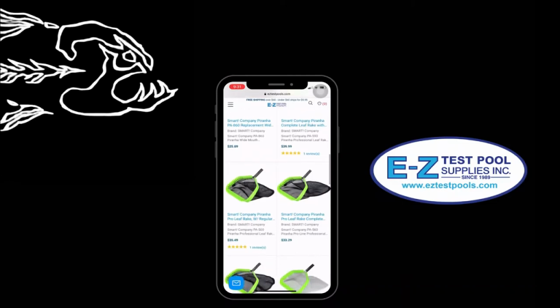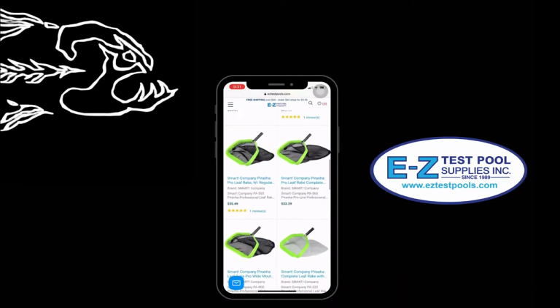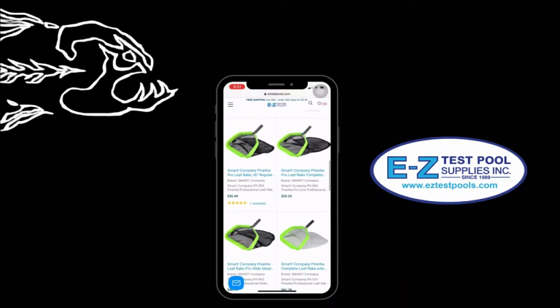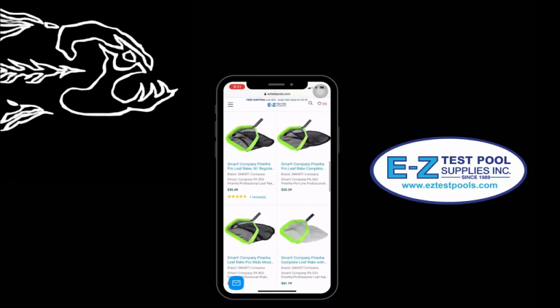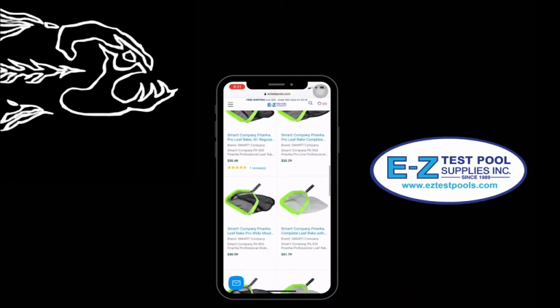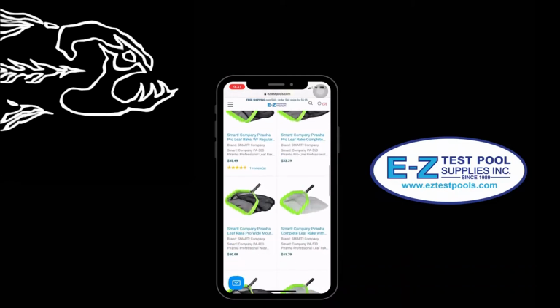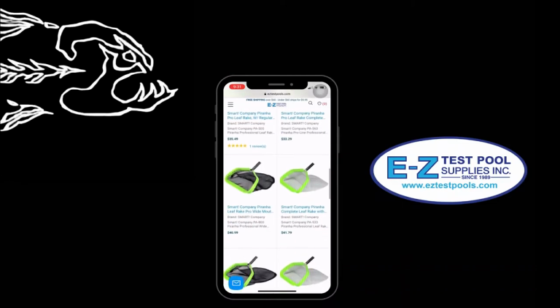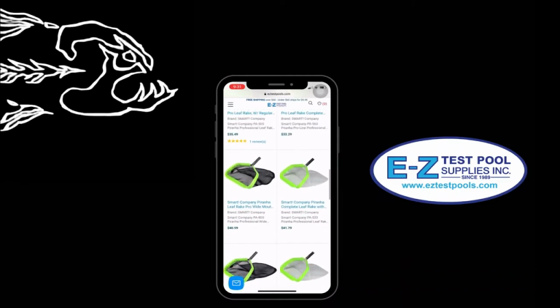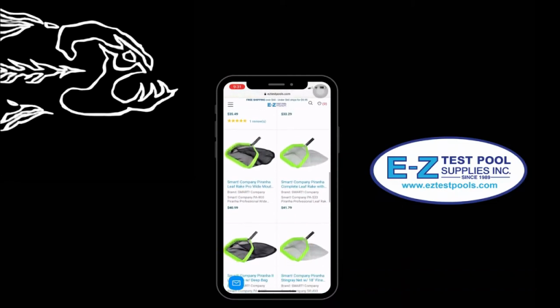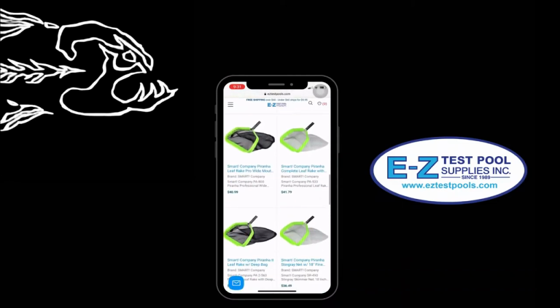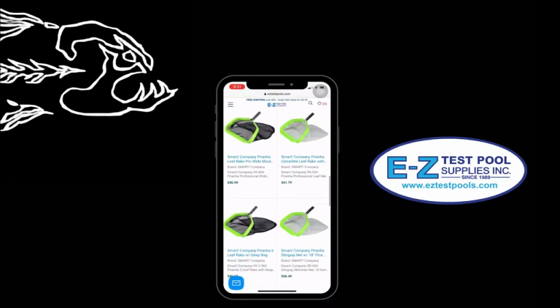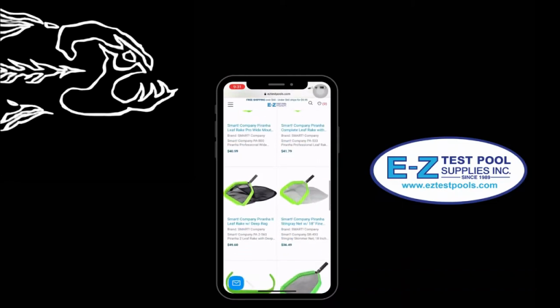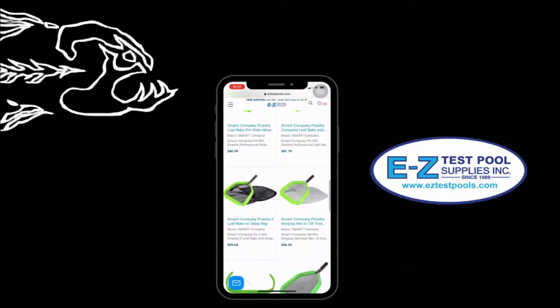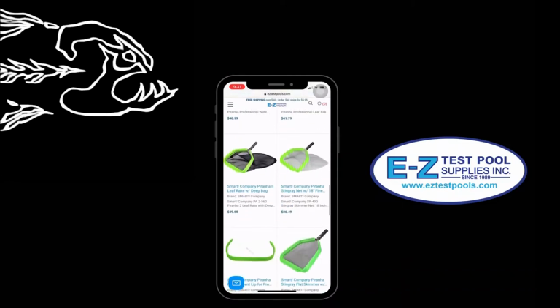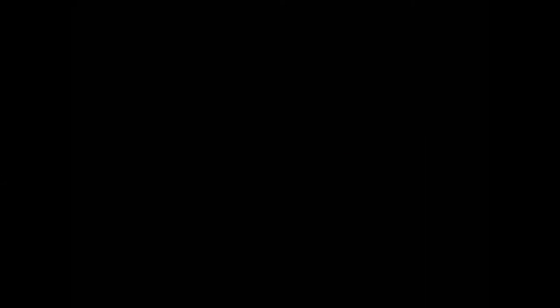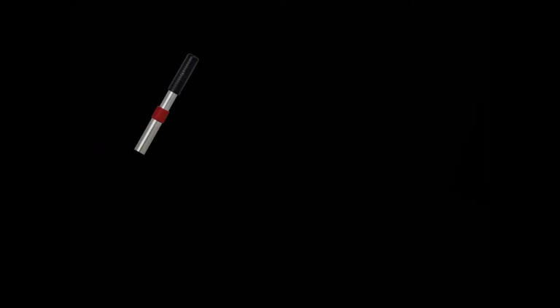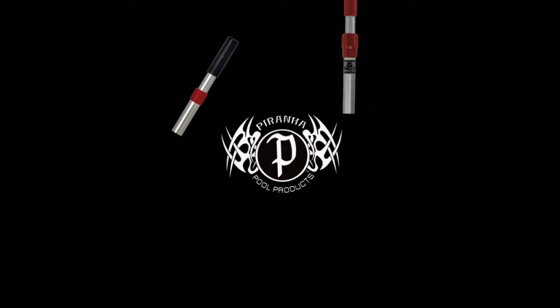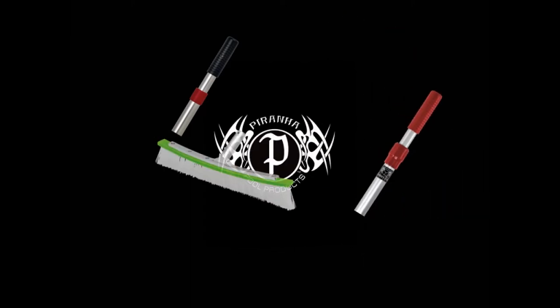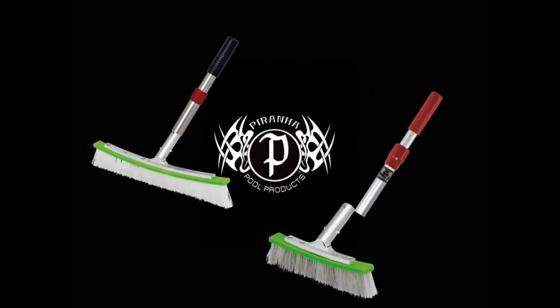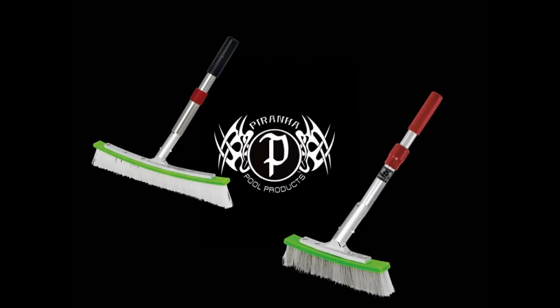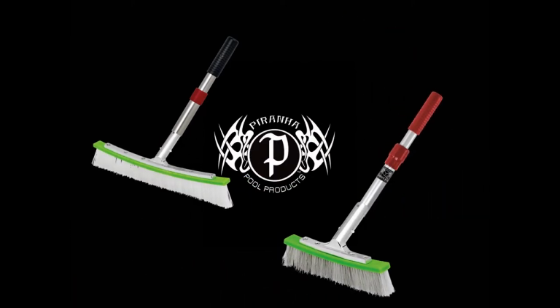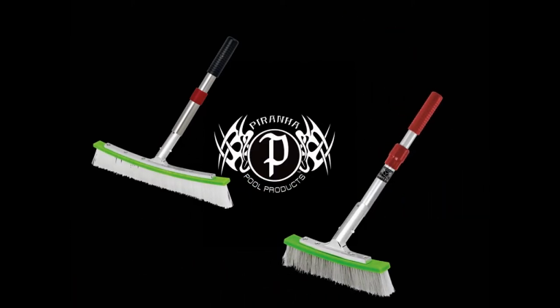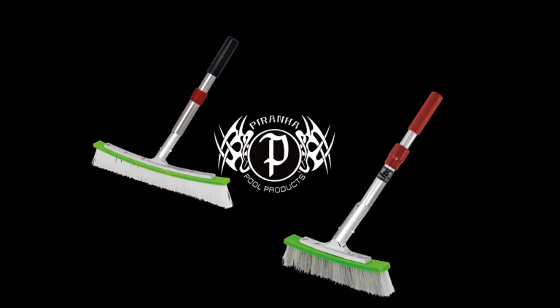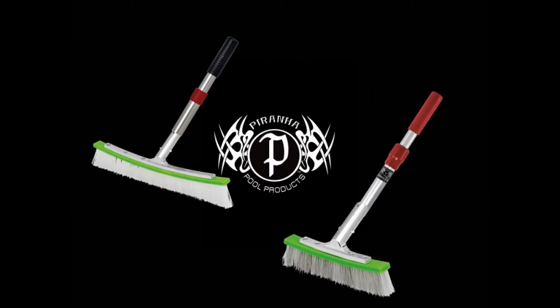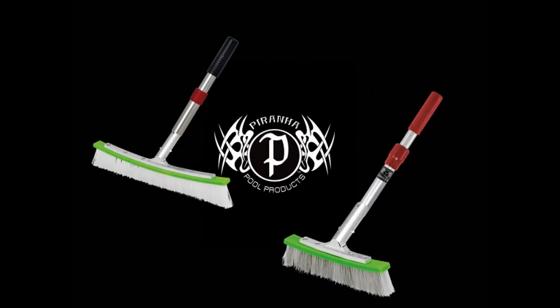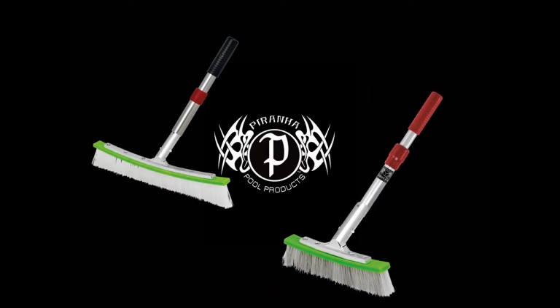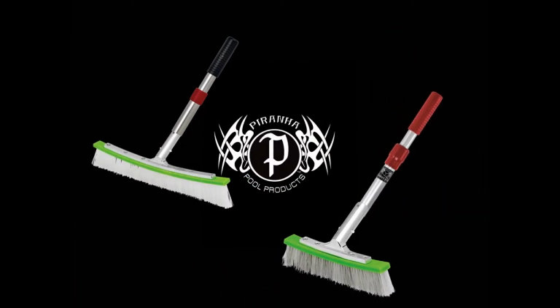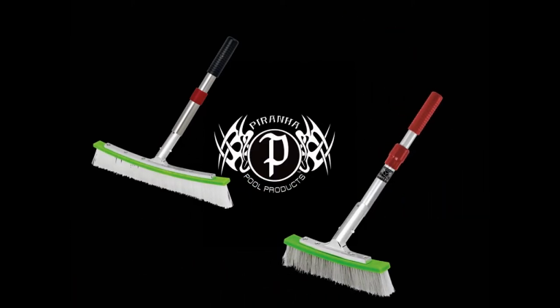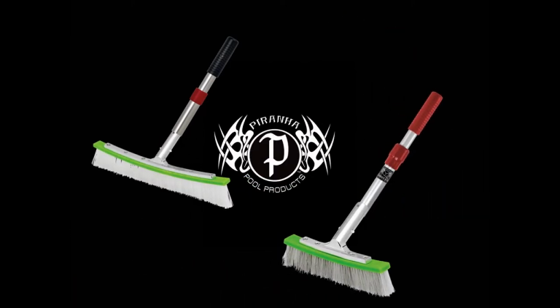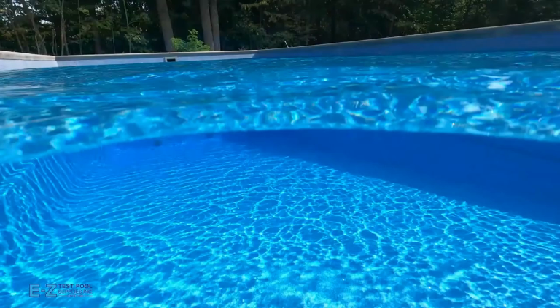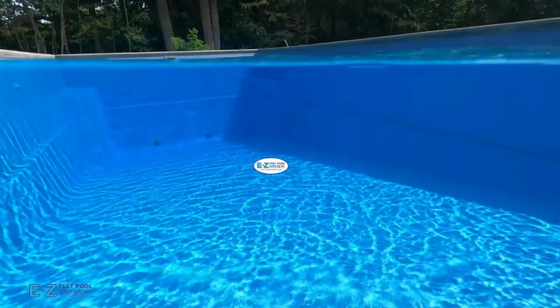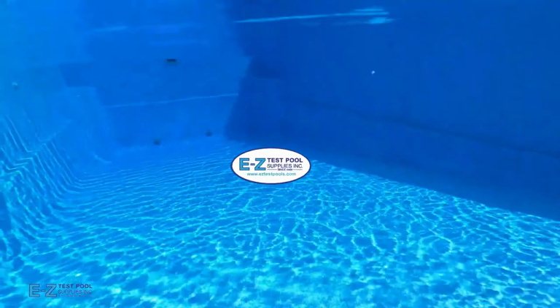Piranha is an industry leader among pool cleaning brands. Be sure to check out their other products as well, which include pool brushes and poles. We would be happy to help answer any questions and we thank you for watching.